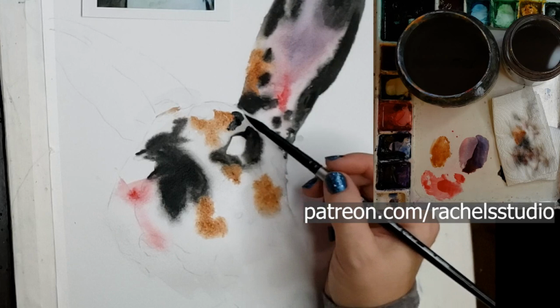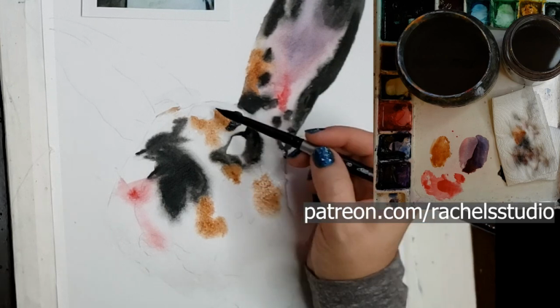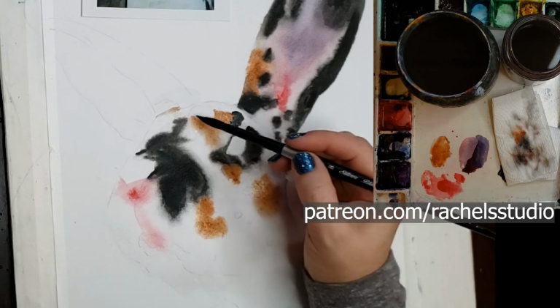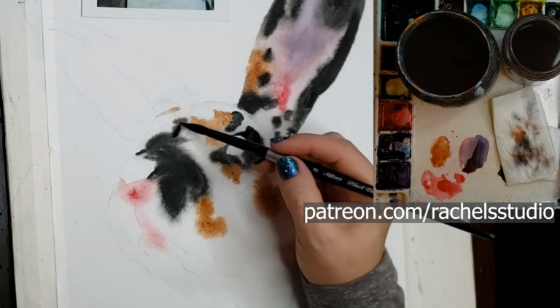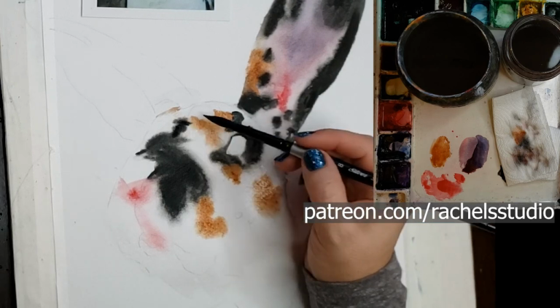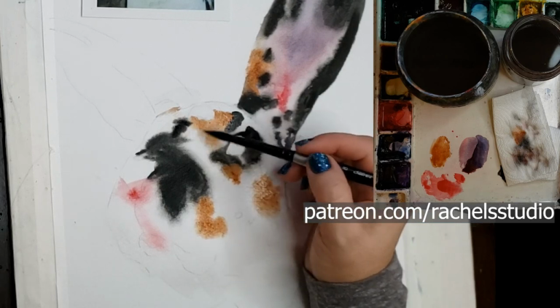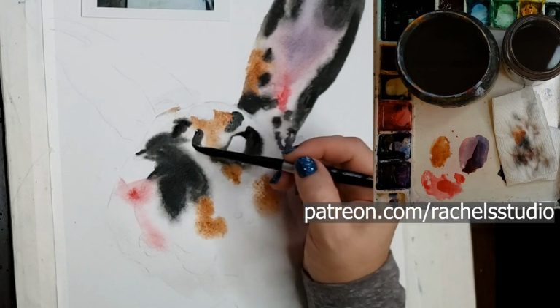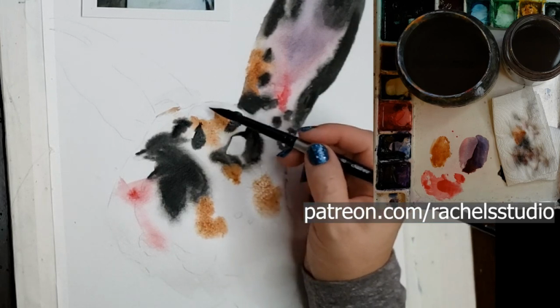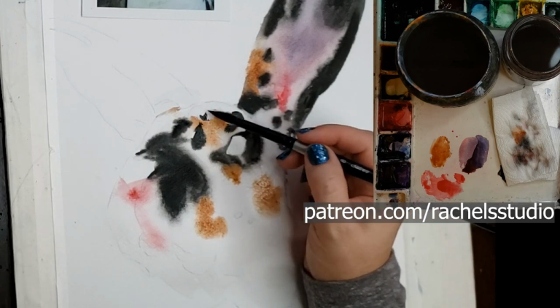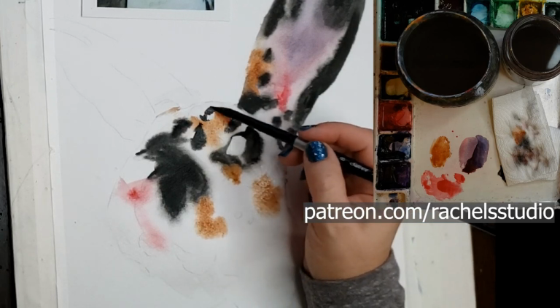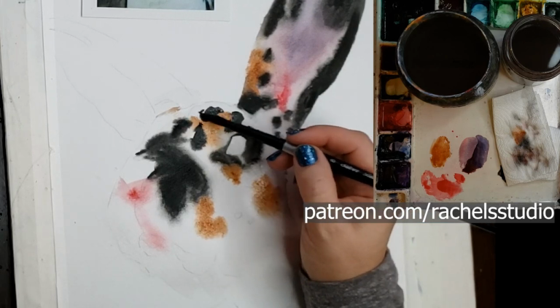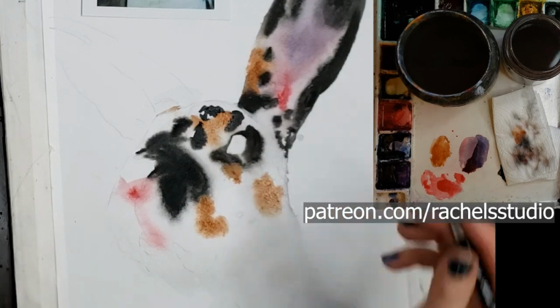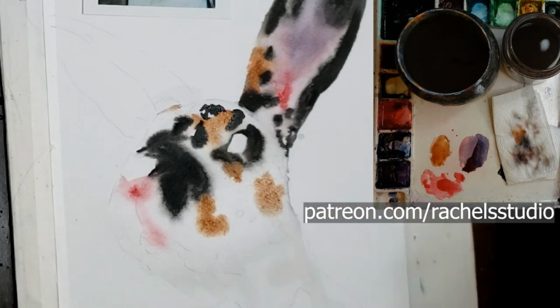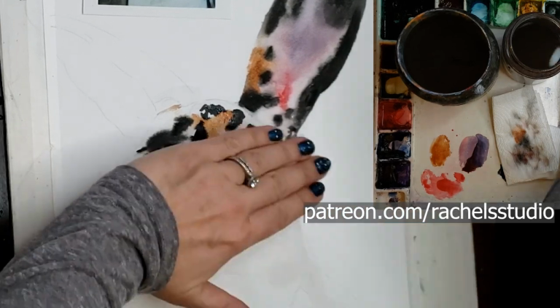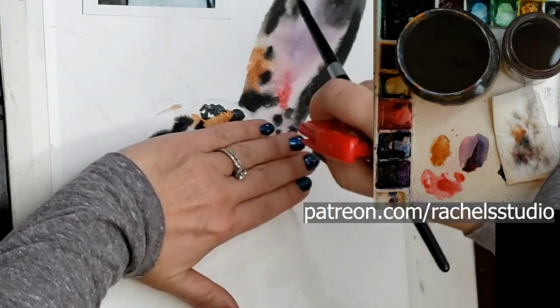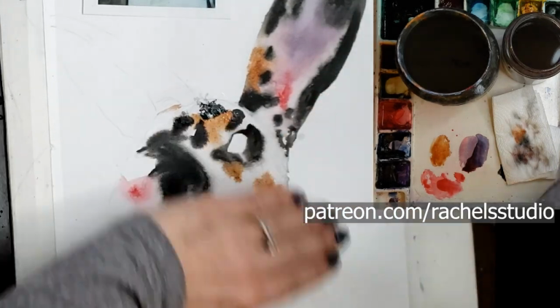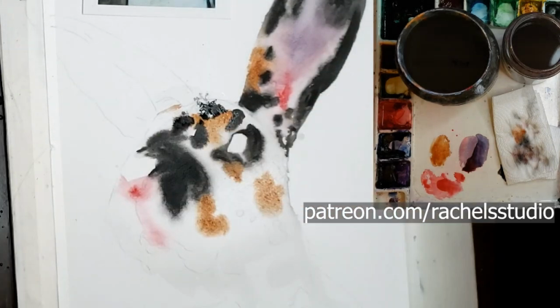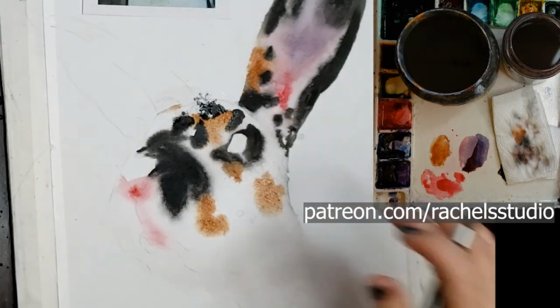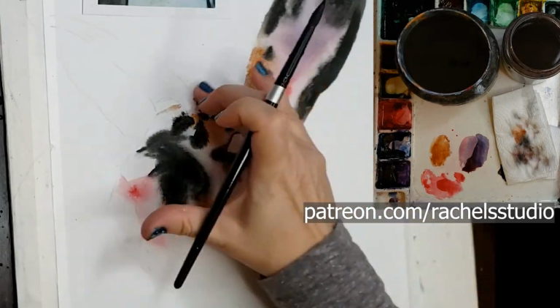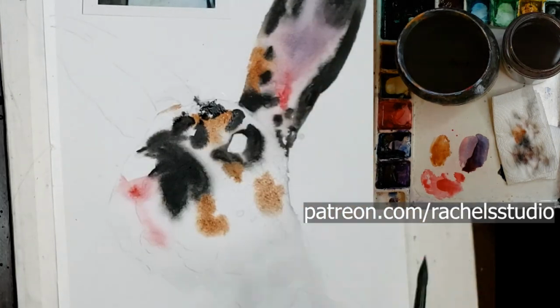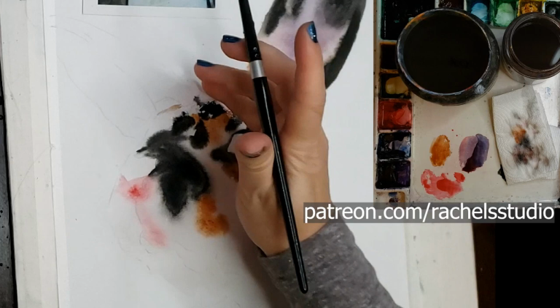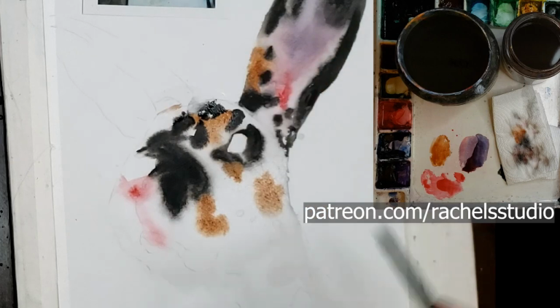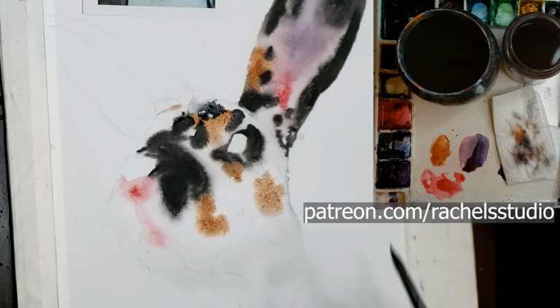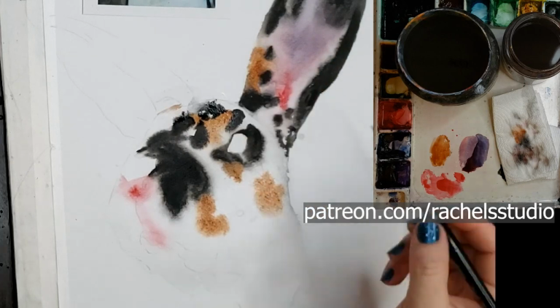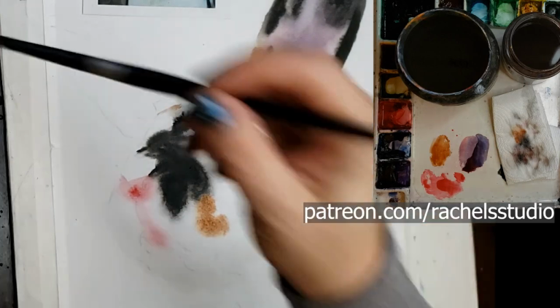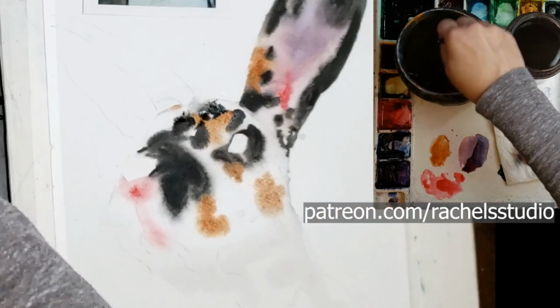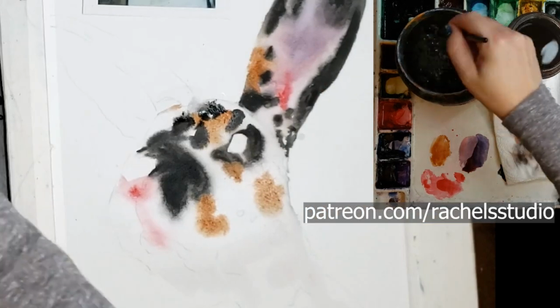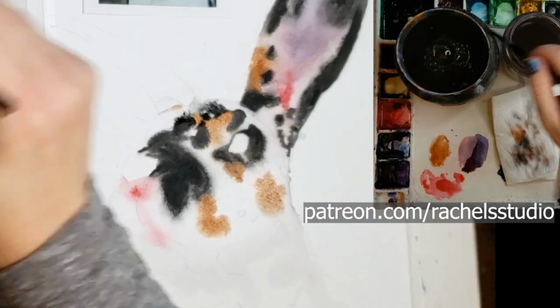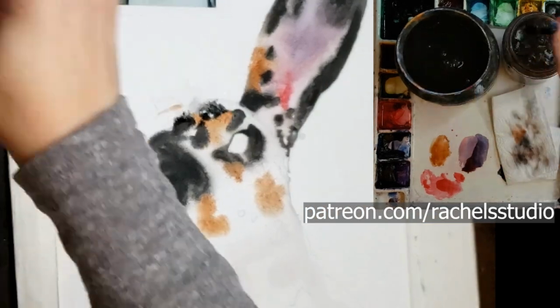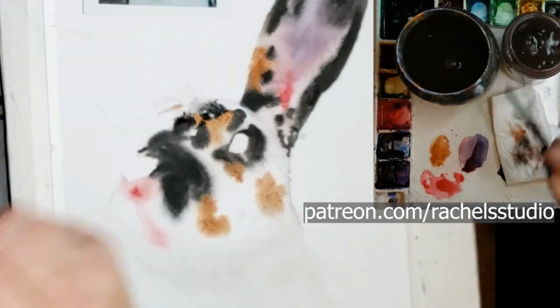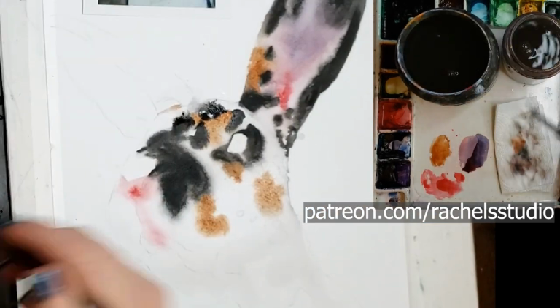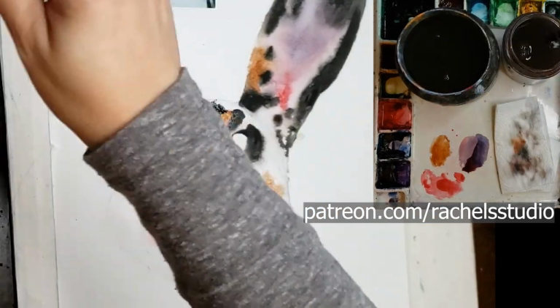There I sprayed it because it was getting too dry — I do that a lot, but it does create a little bit of different fur effects. It's not as soft, so the best way to get these really soft fur textures is to paint onto glistening paper and just let it fur out. Yes, you're going to lose some control.